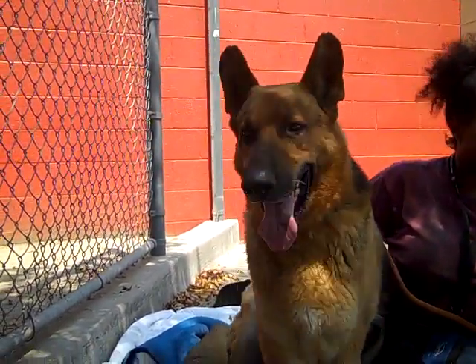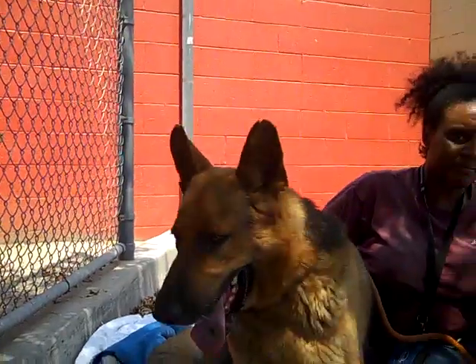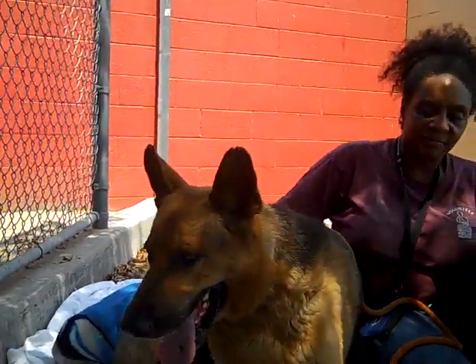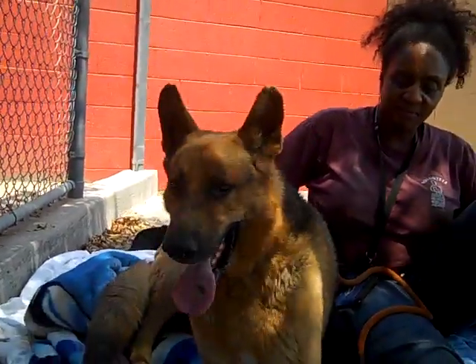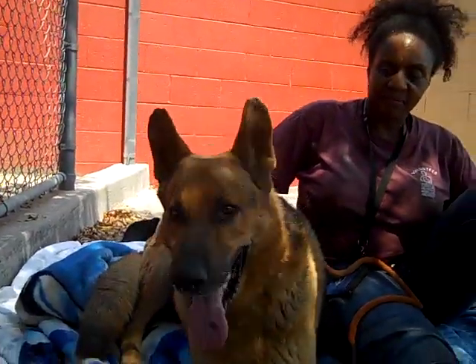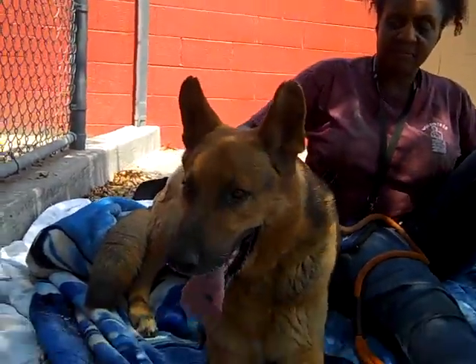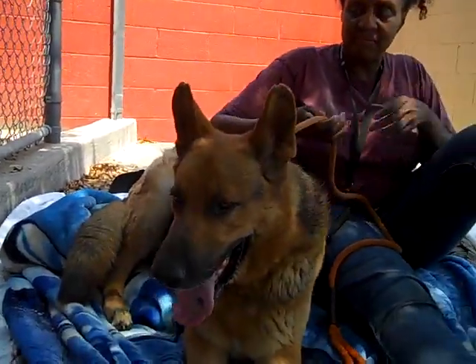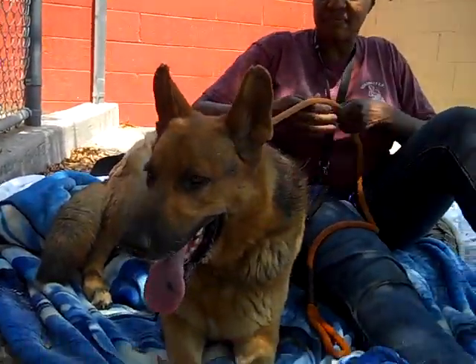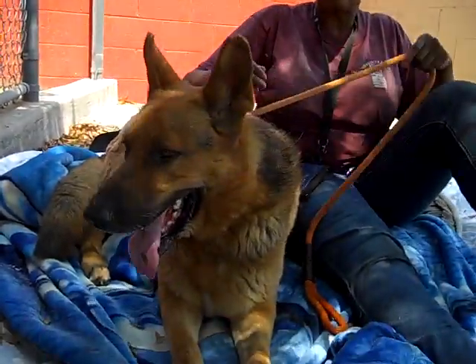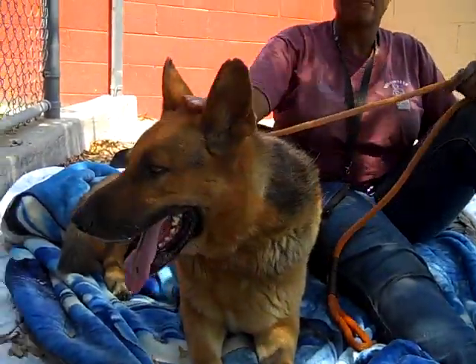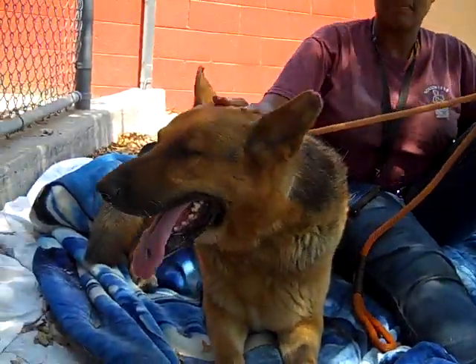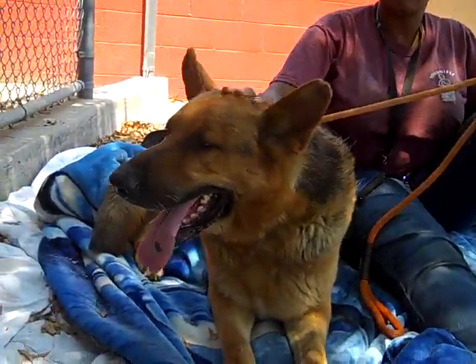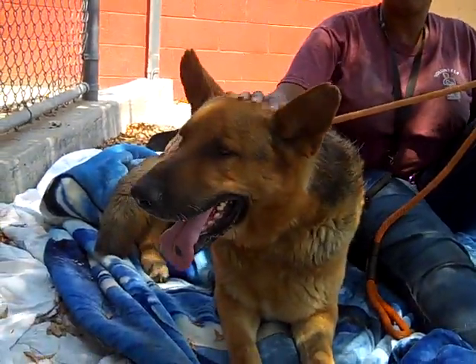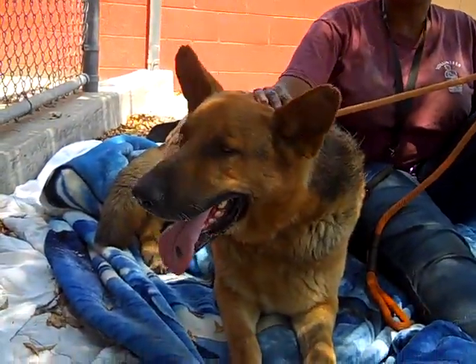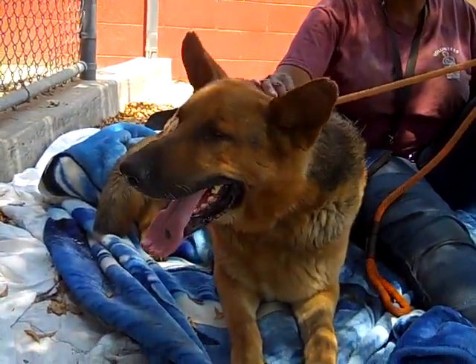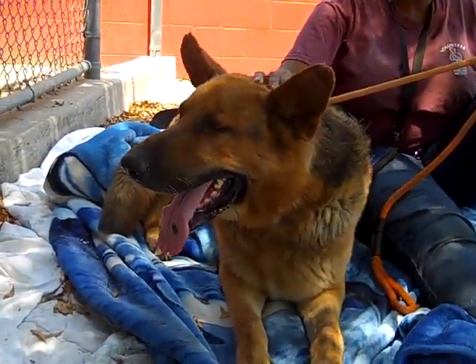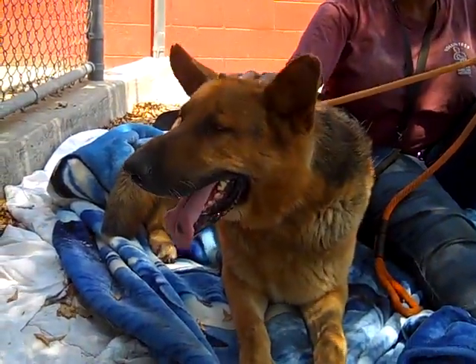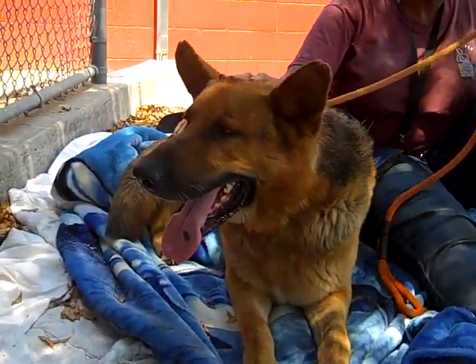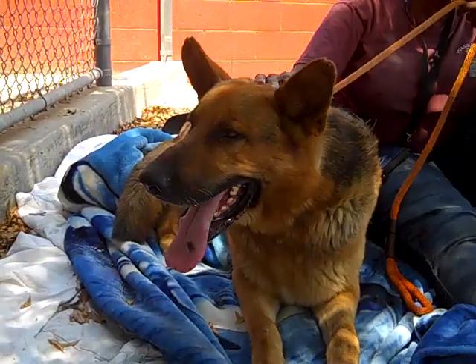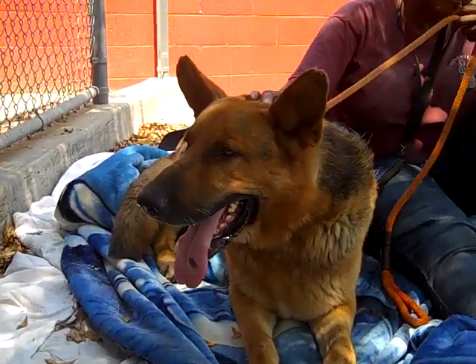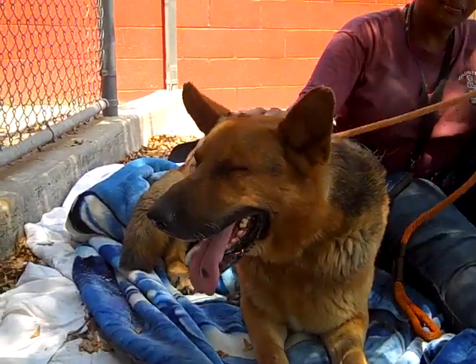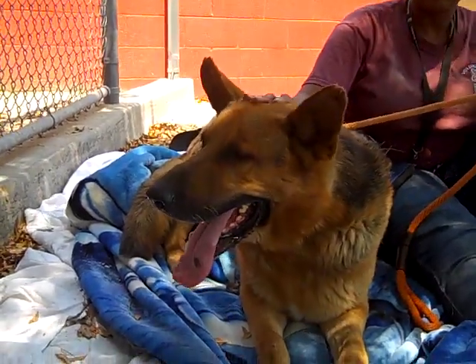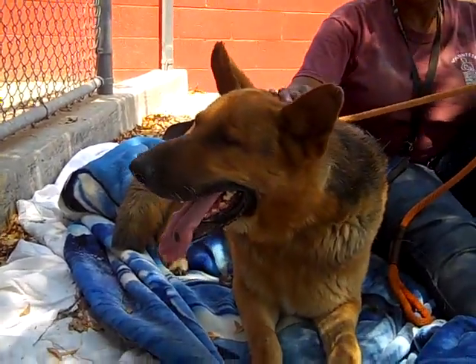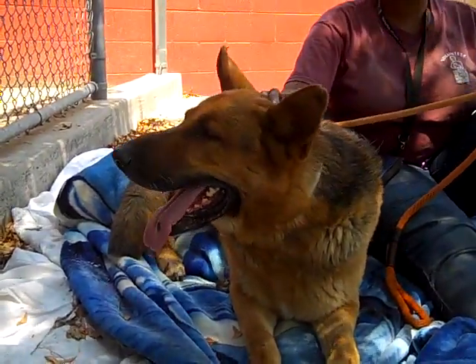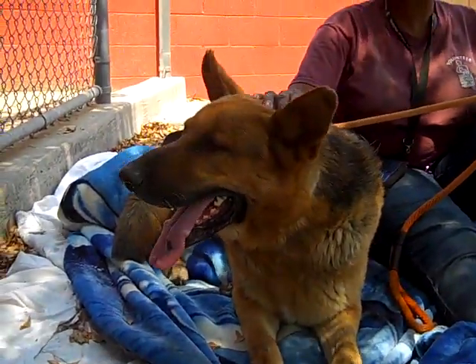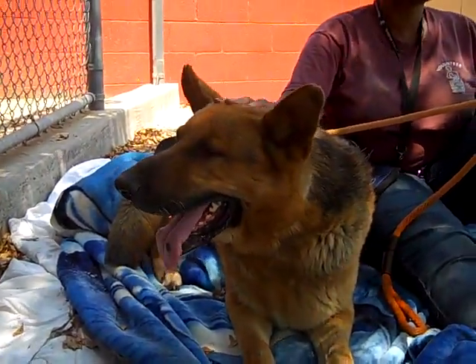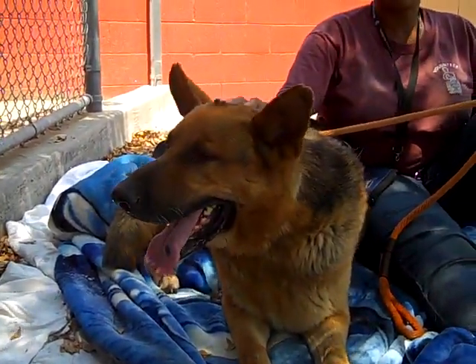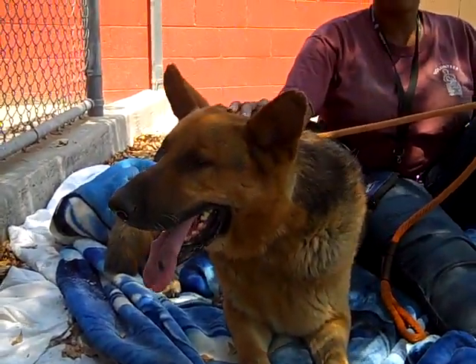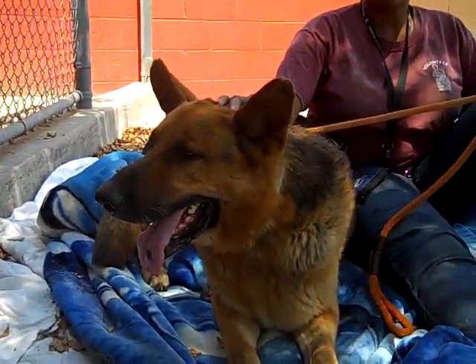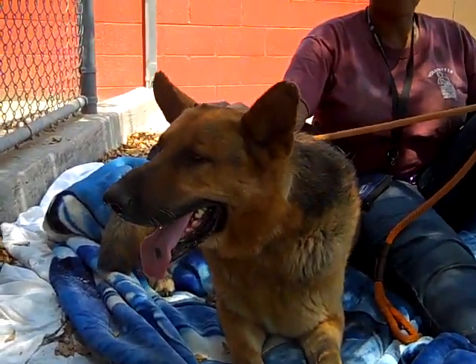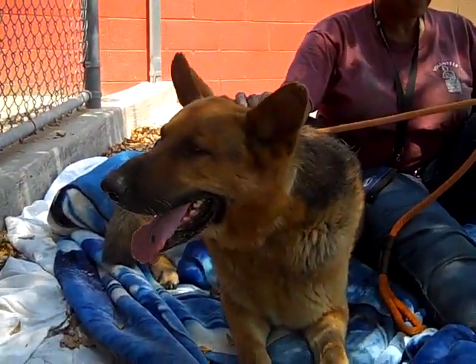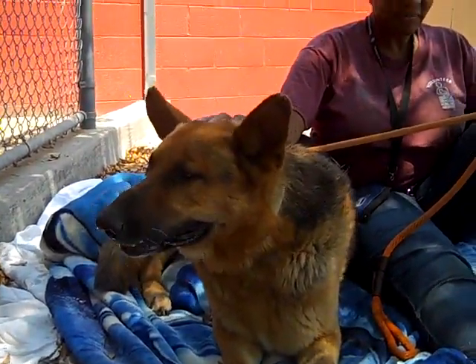This is one beautiful, beautiful dog. If you like German Shepherds, you've got to come down here and meet Bear. He's awesome. Is there anything else you want to say about him, Kim?